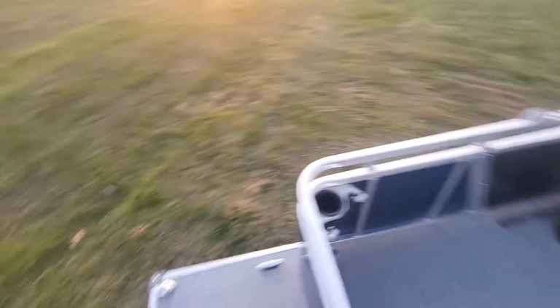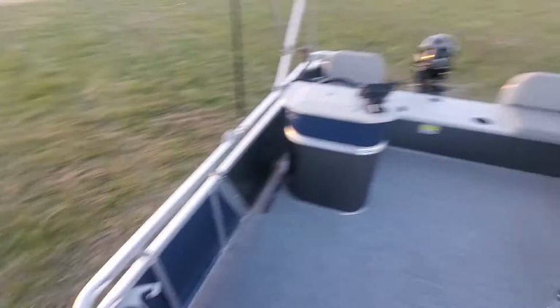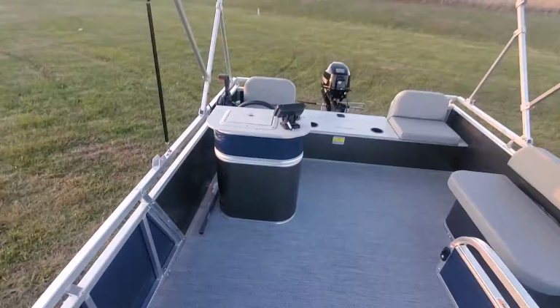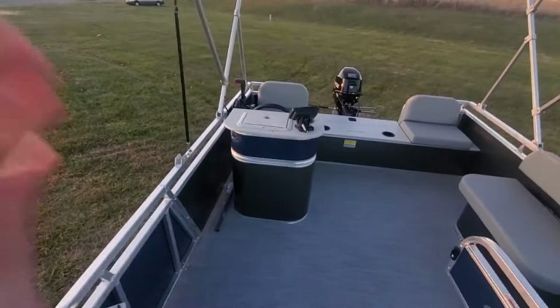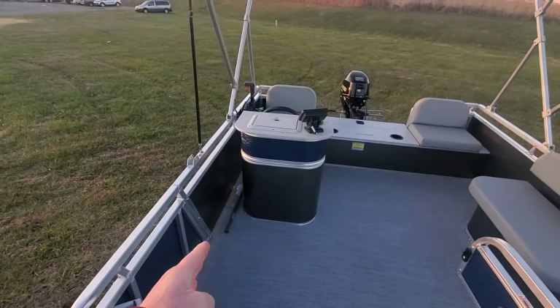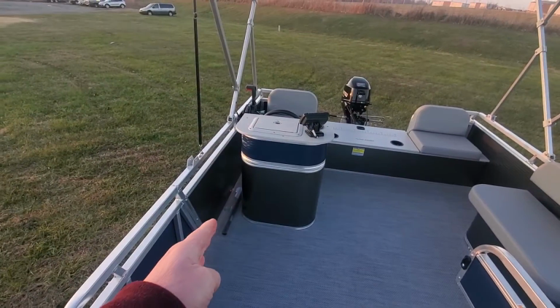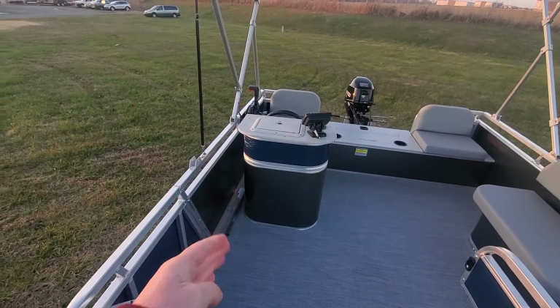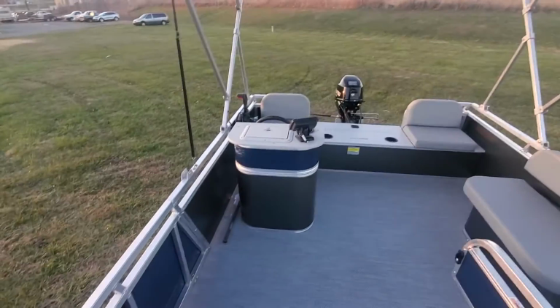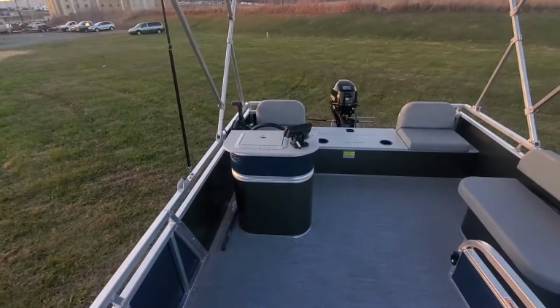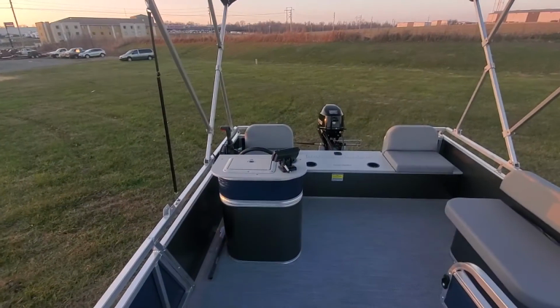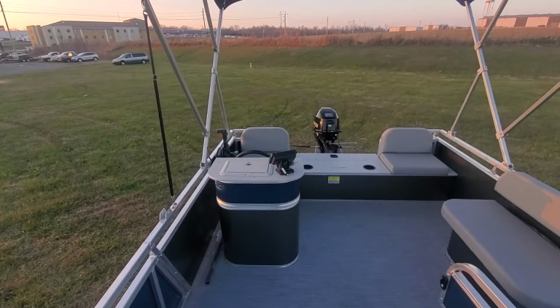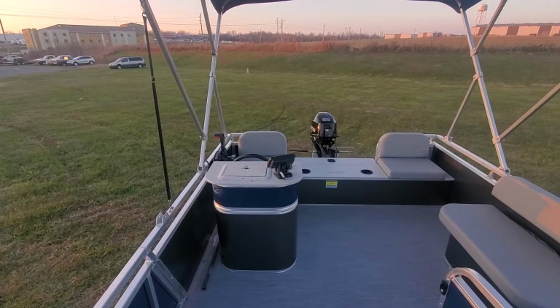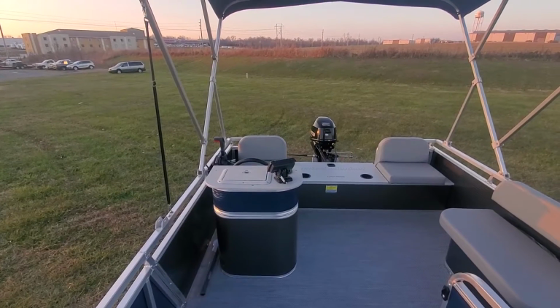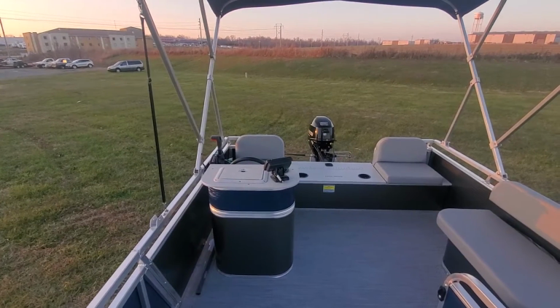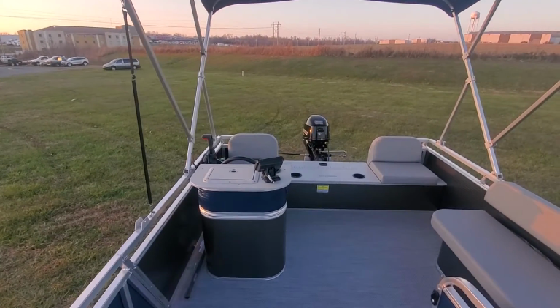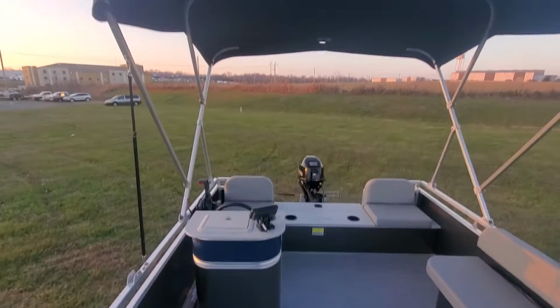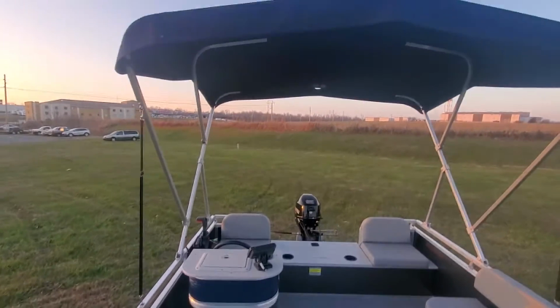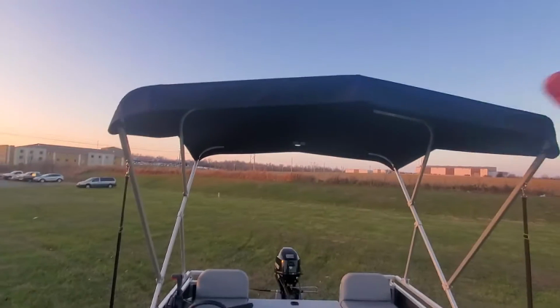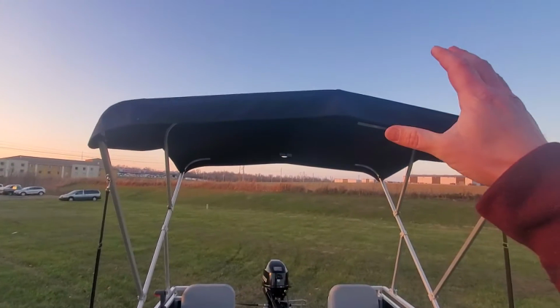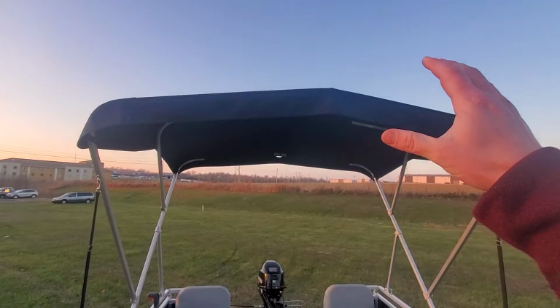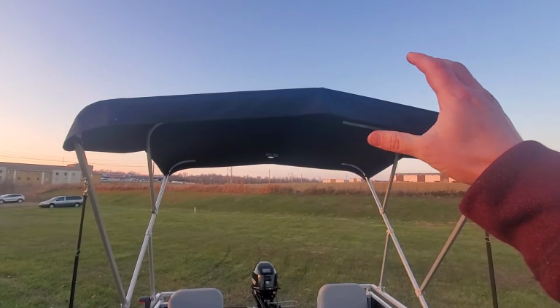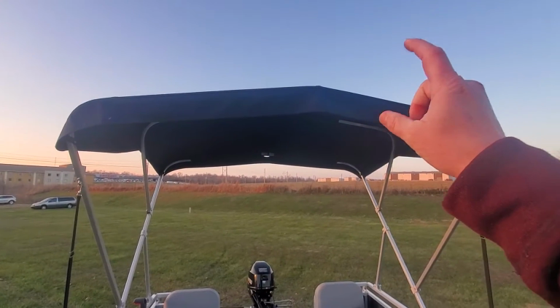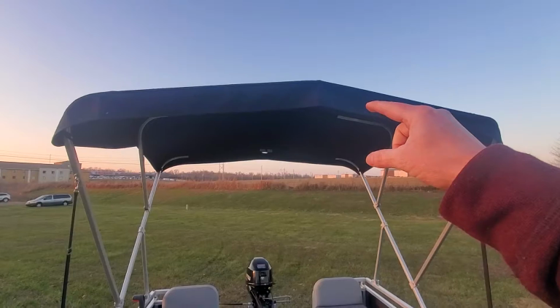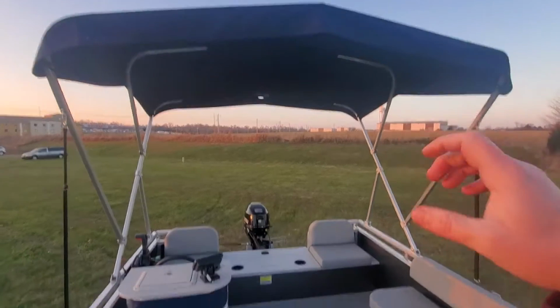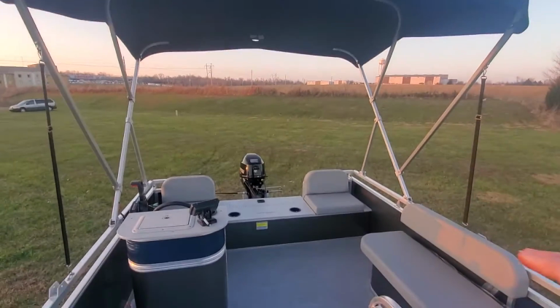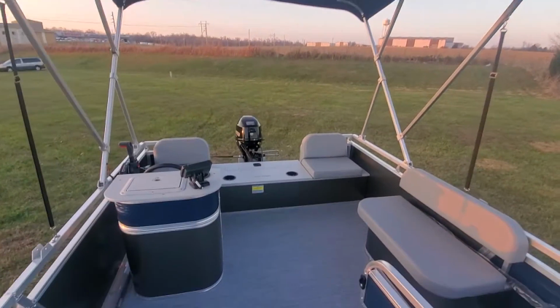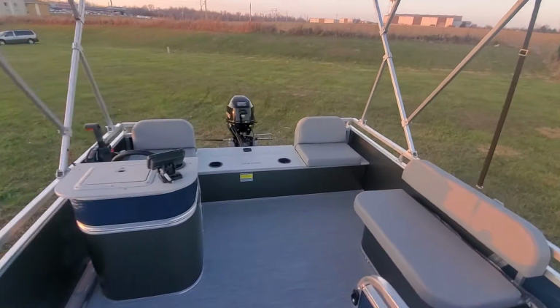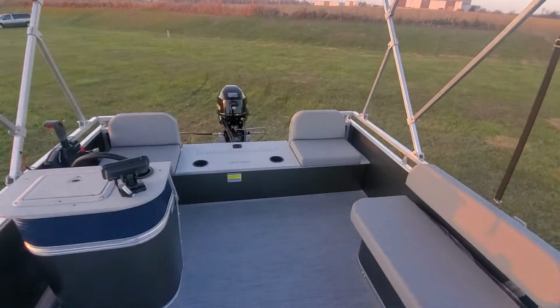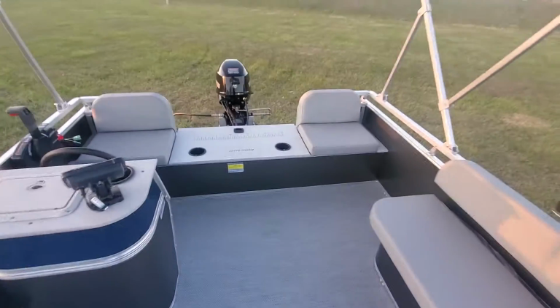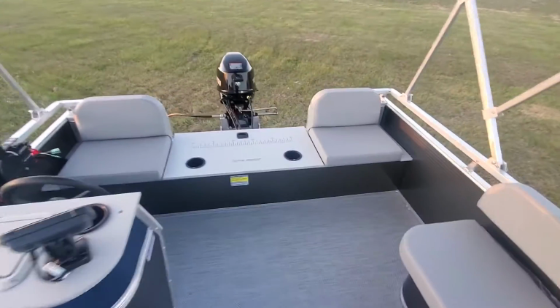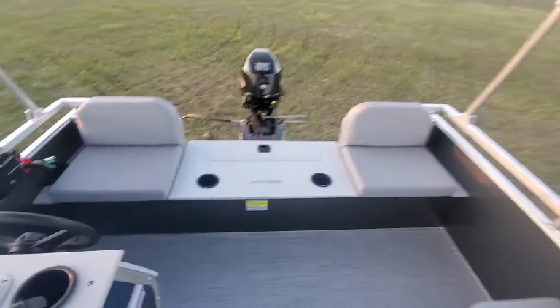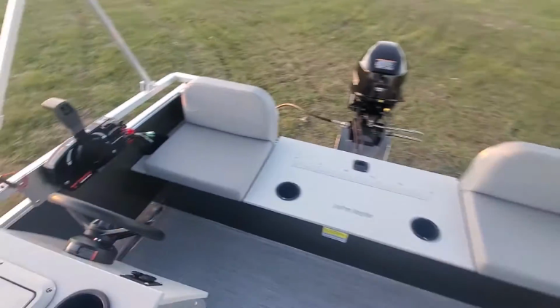This does have a deluxe console. This is one of the mooring cover poles. These boats all come with a mooring cover and poles. When you buy the boat, you get the mooring cover itself, the bimini cover, and the poles that go with it, so that way you can store it.